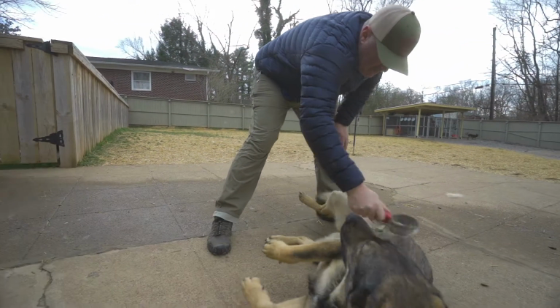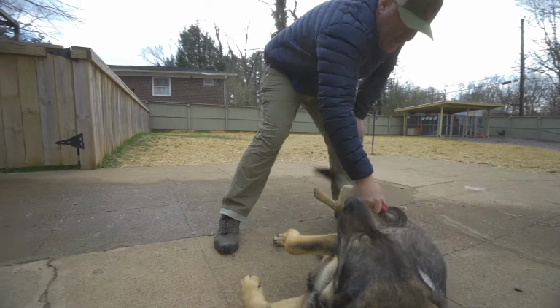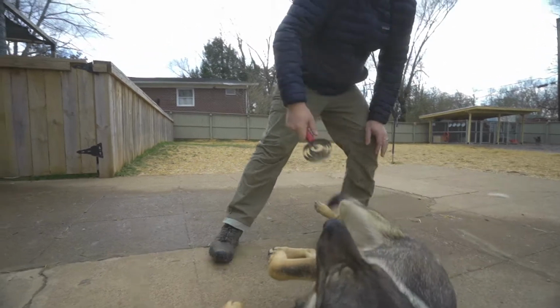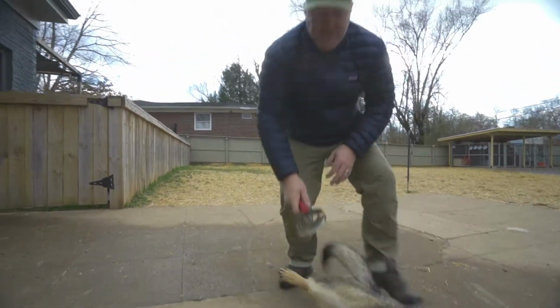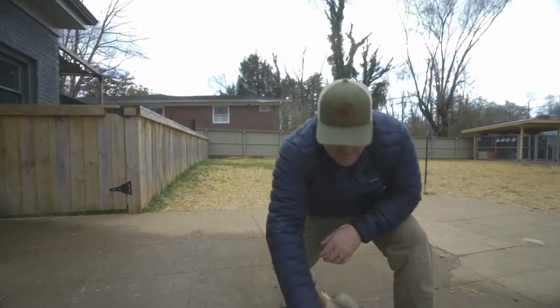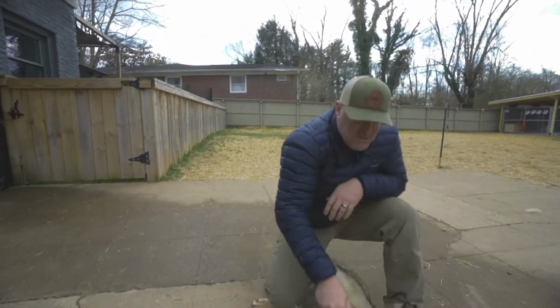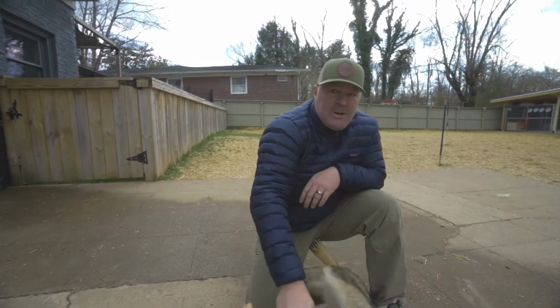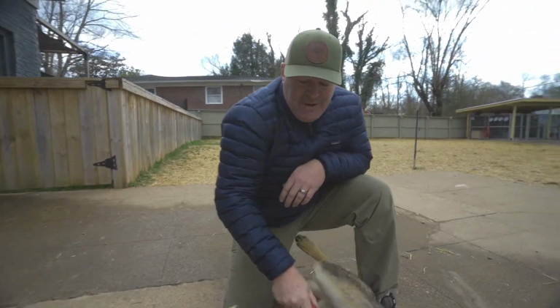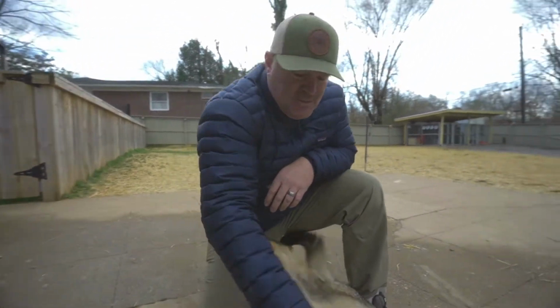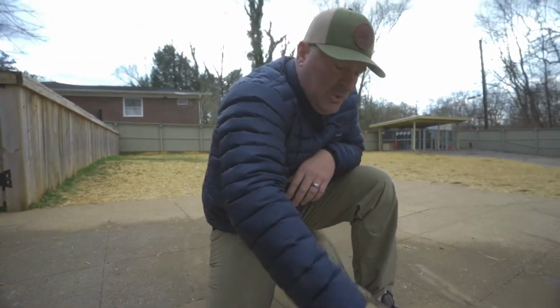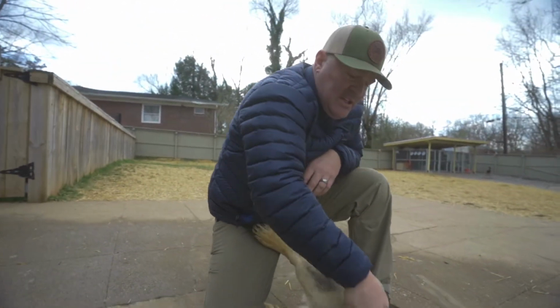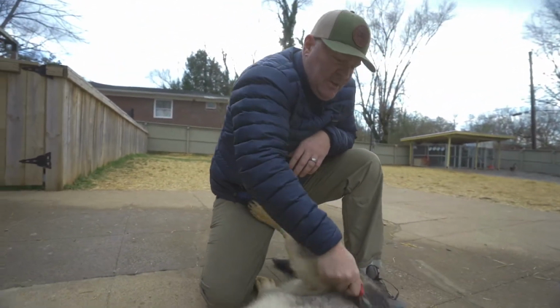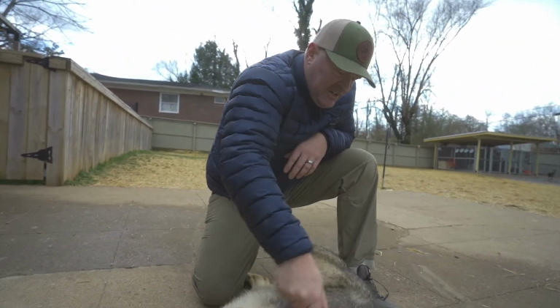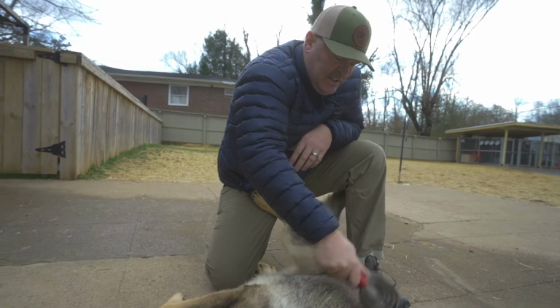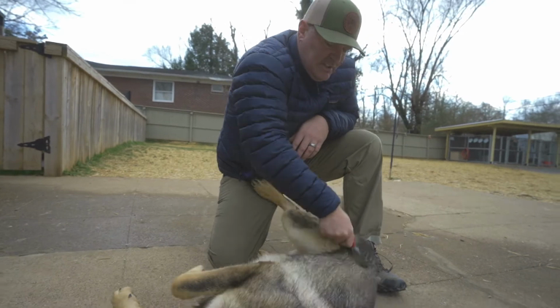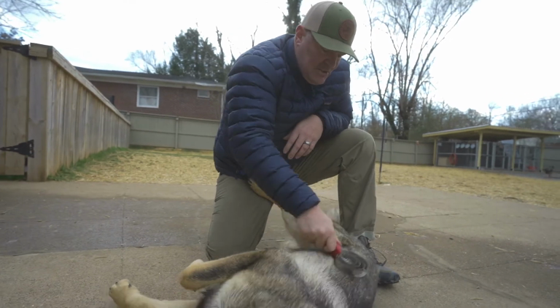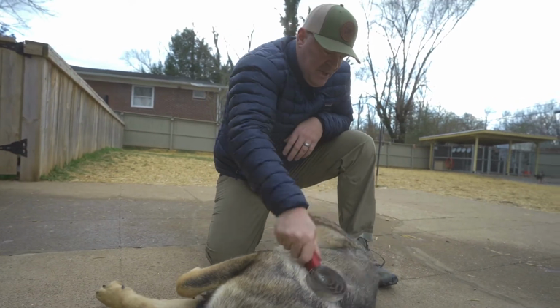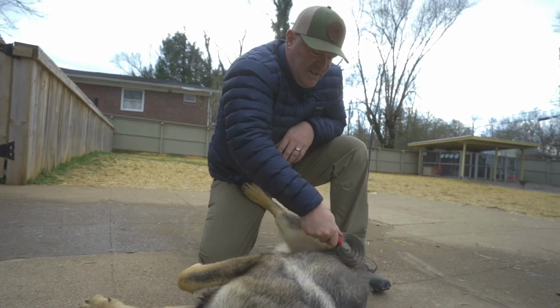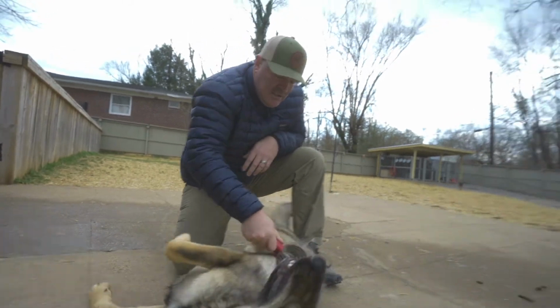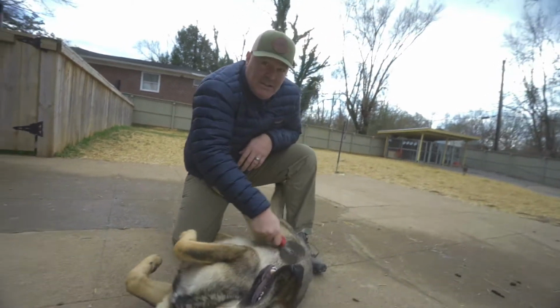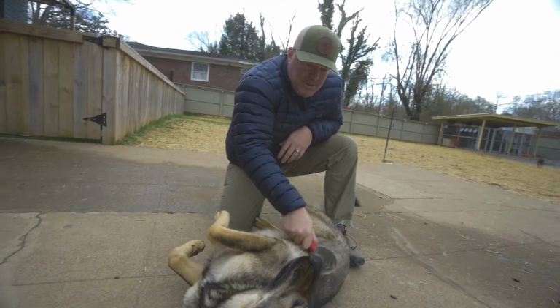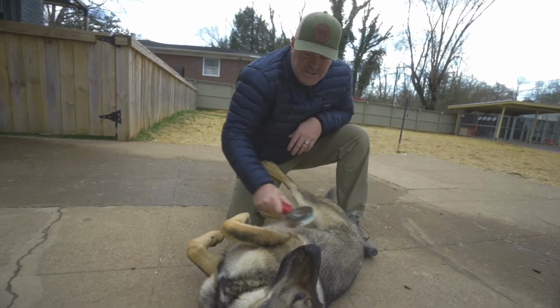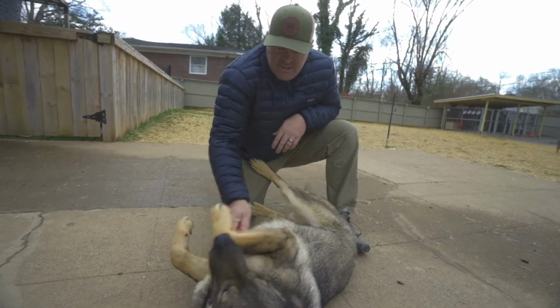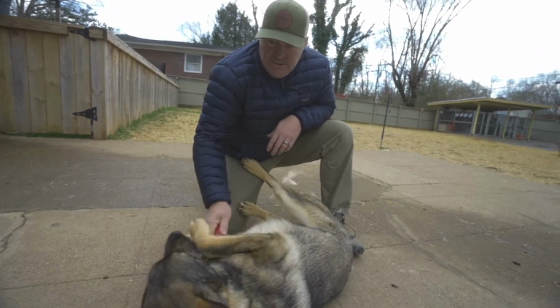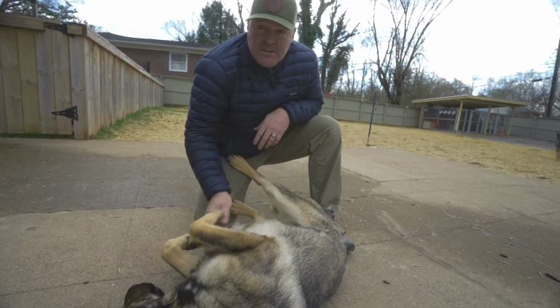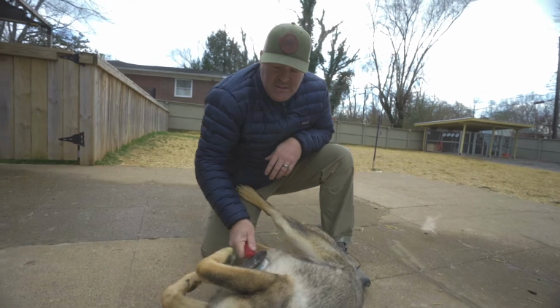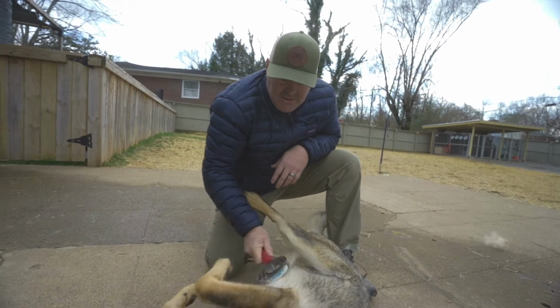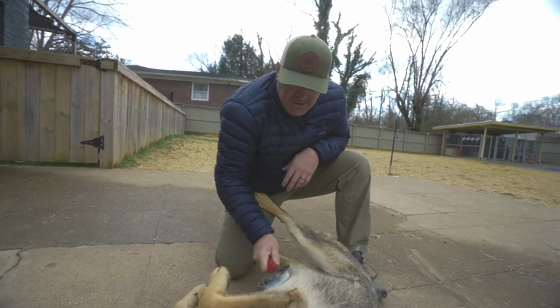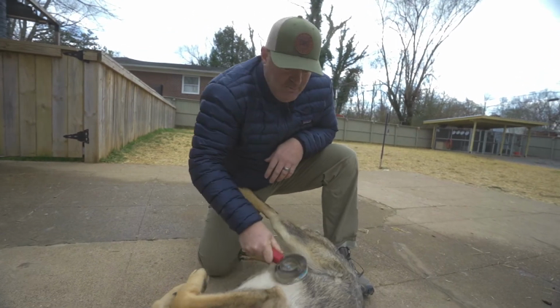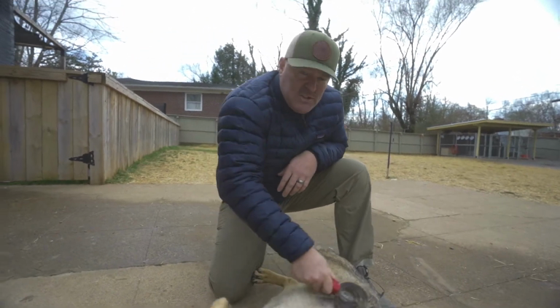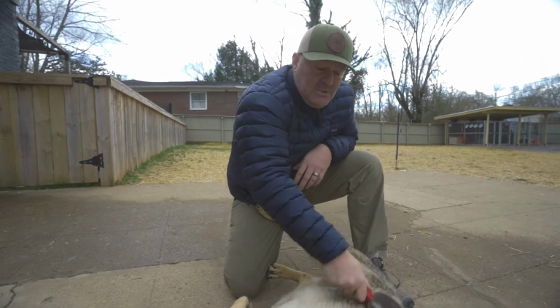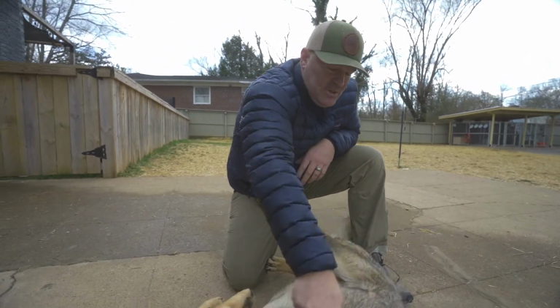Malinois hair versus German Shepherd hair — German Shepherd hair I found is a little more coarse, a little bit thicker than Malinois hair. They just really enjoy this.